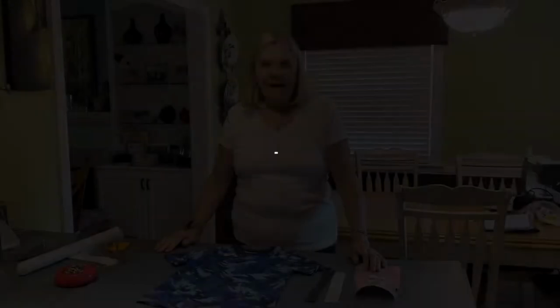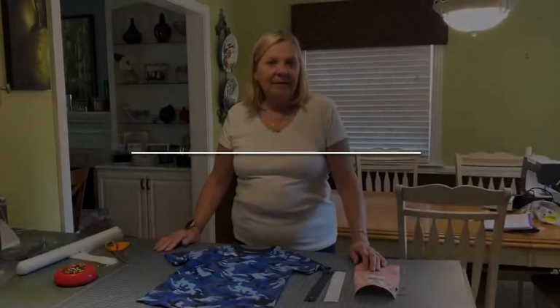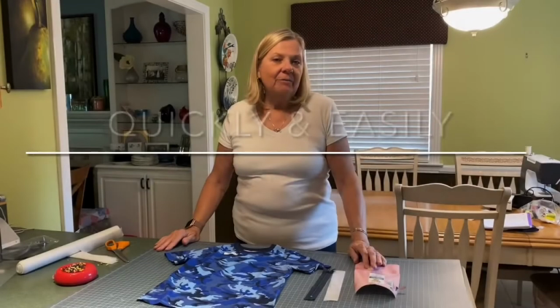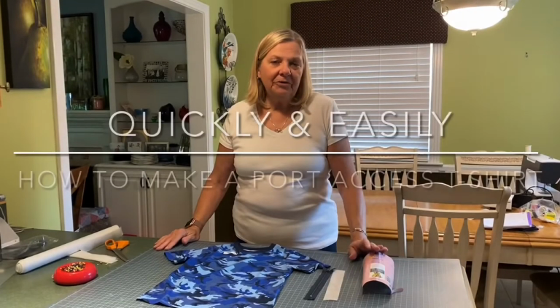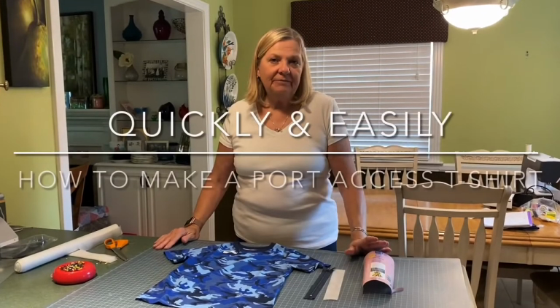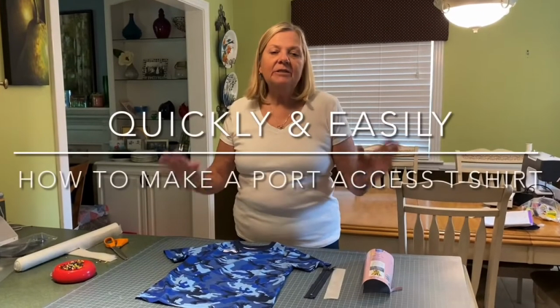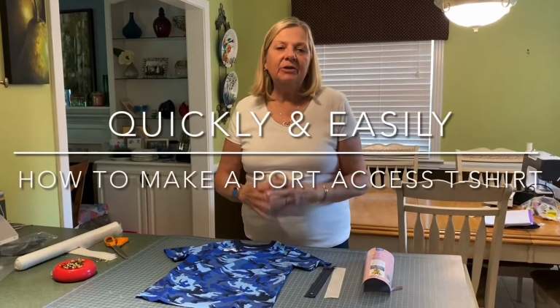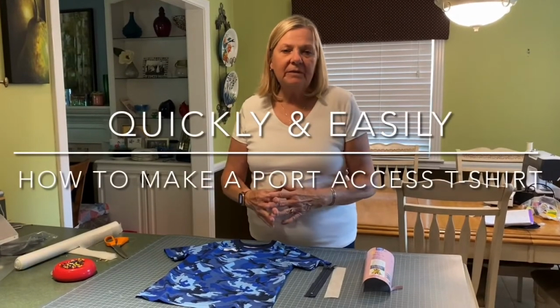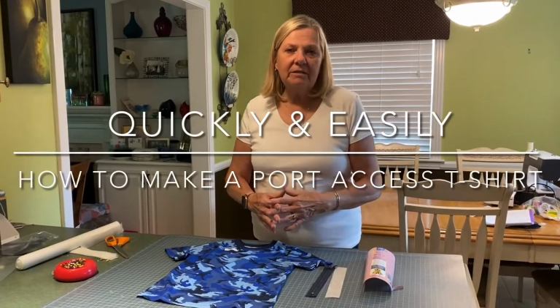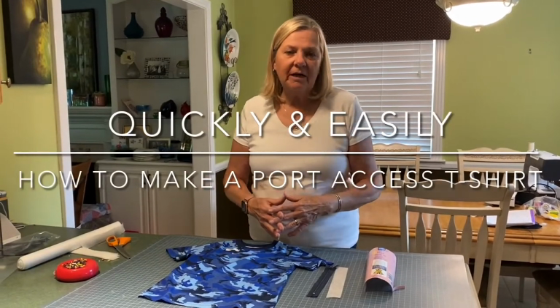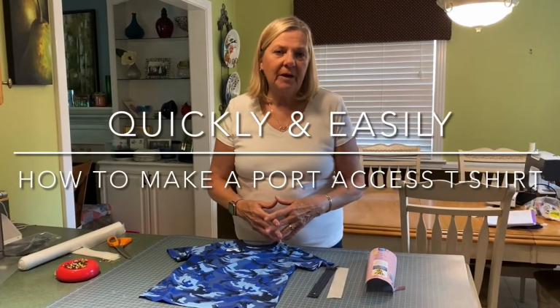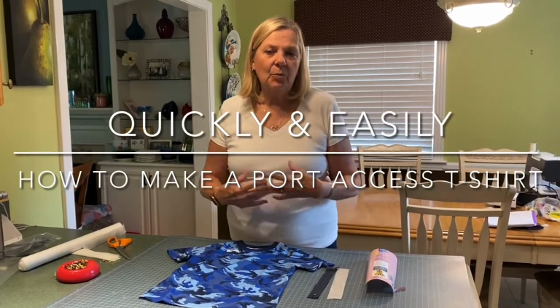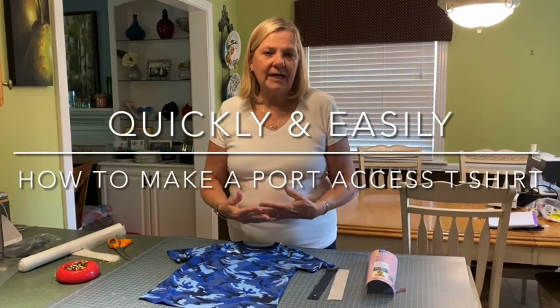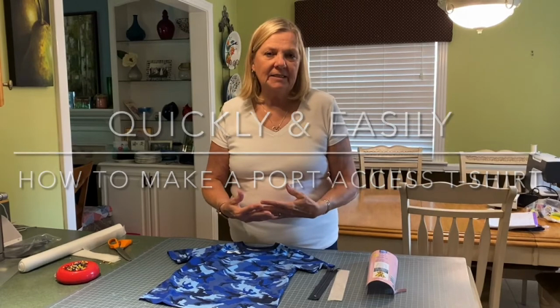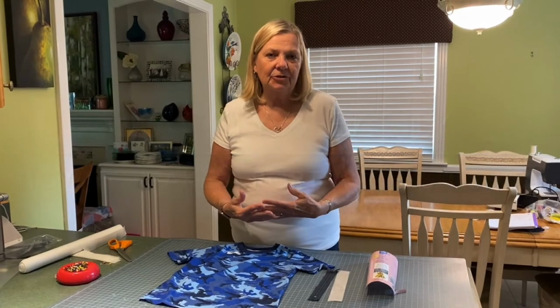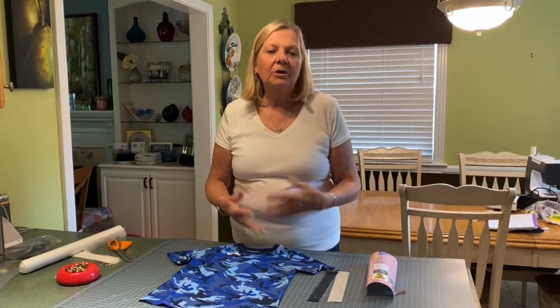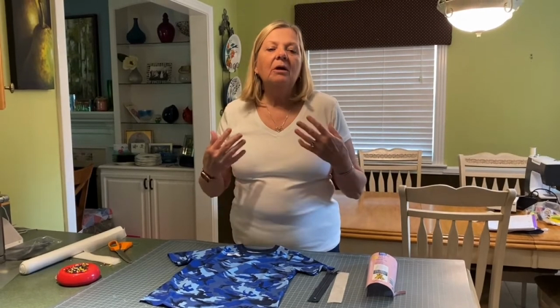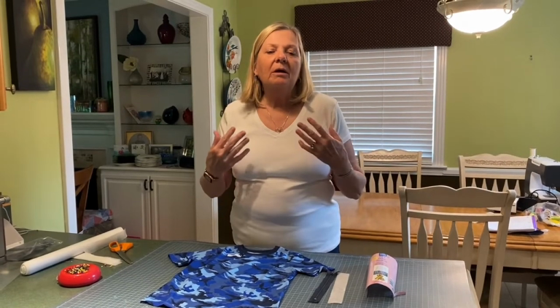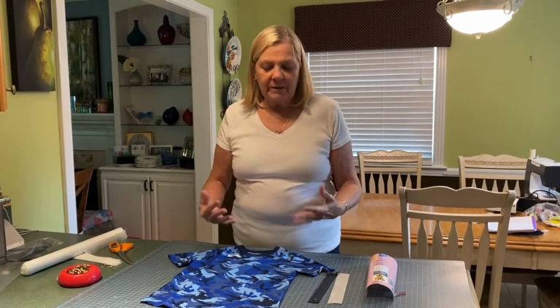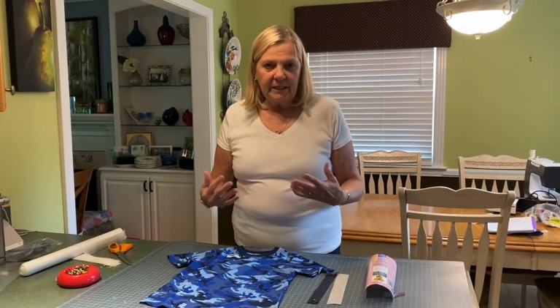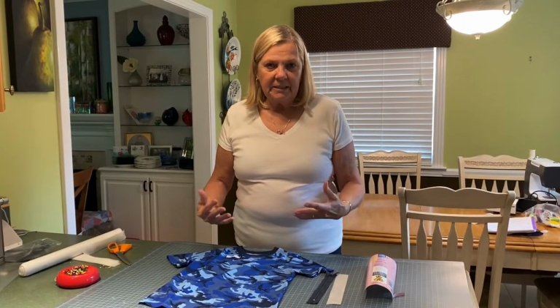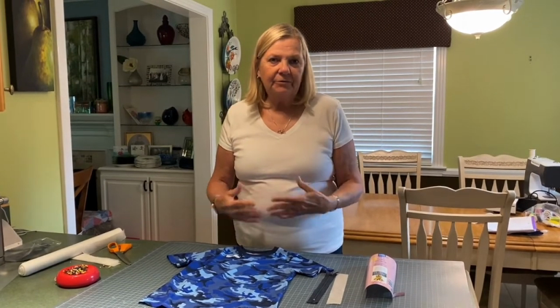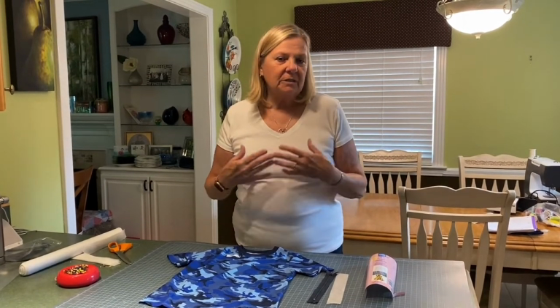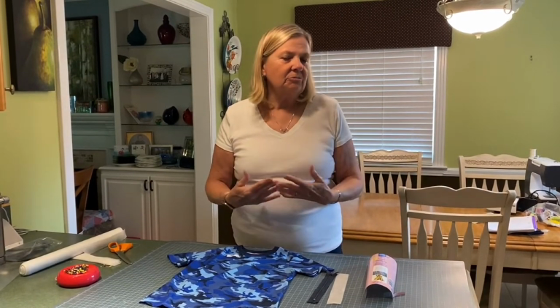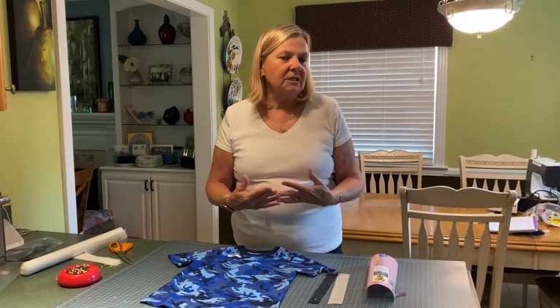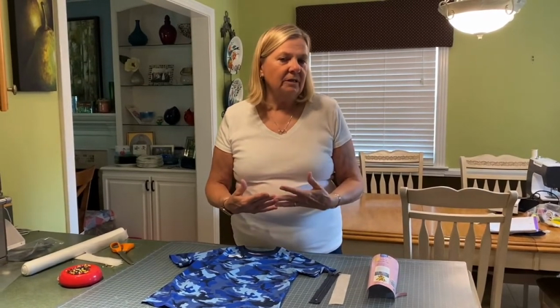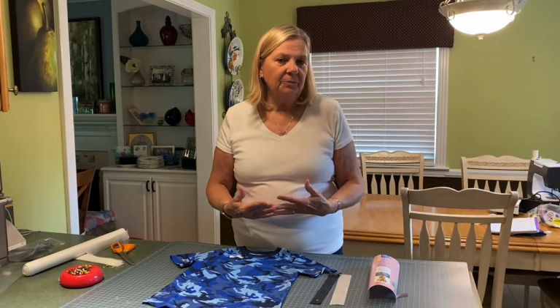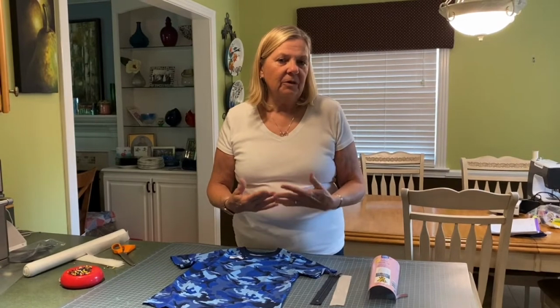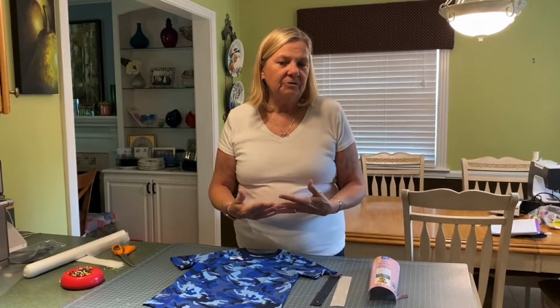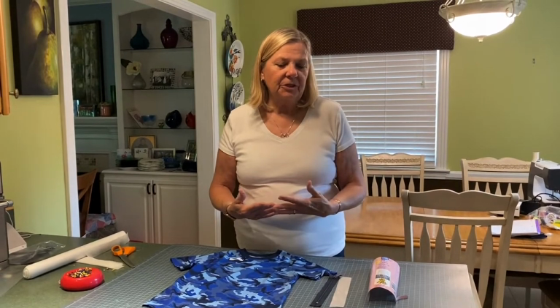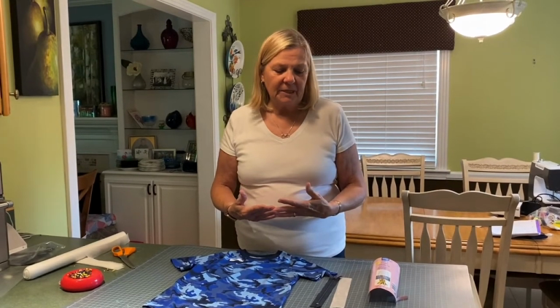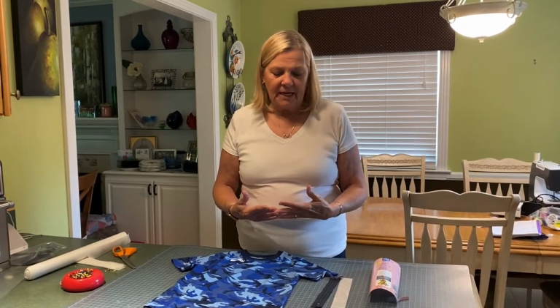Hi, we're here this evening to give you a quick lesson on how to make a port access t-shirt quickly and easily. If you can sew just even a little bit on the sewing machine, you can make this happen.